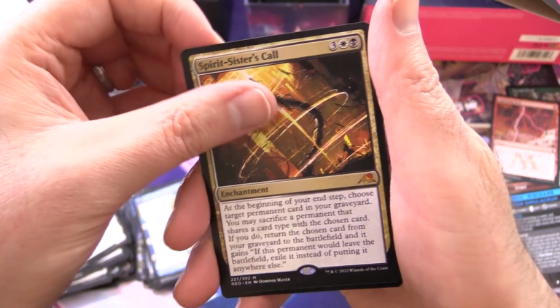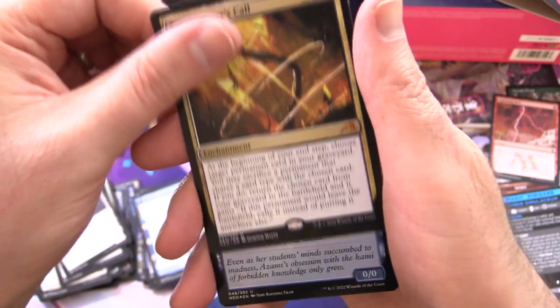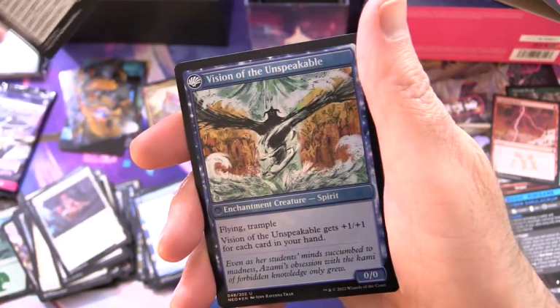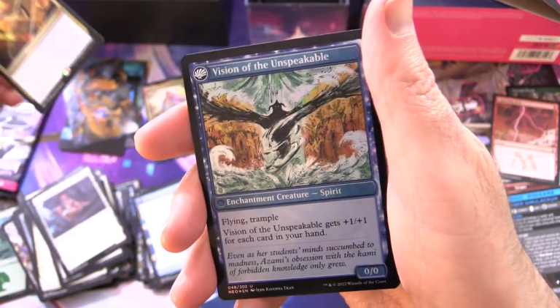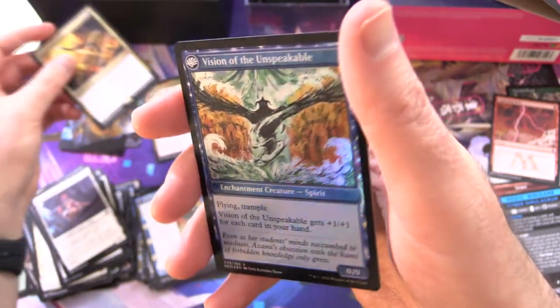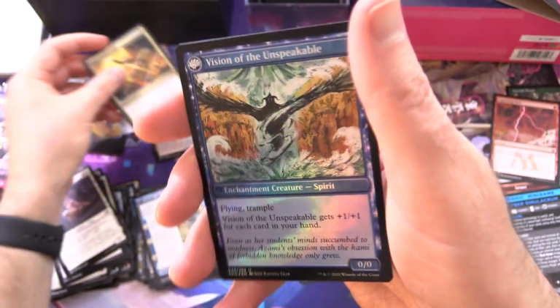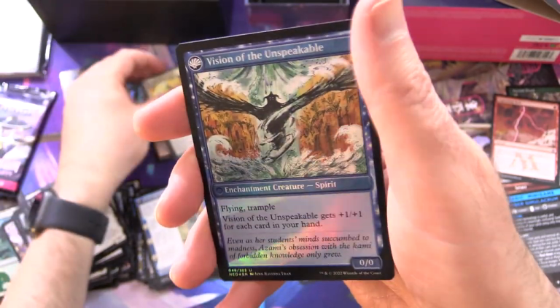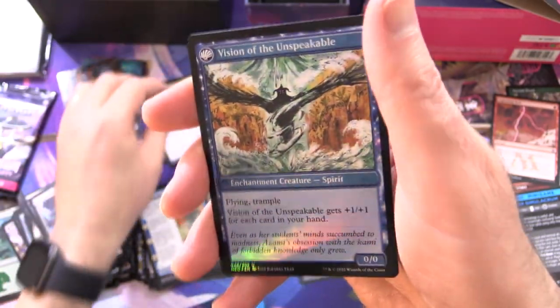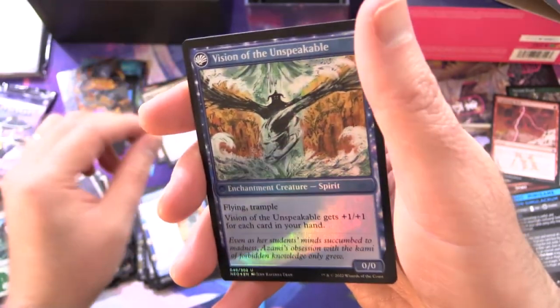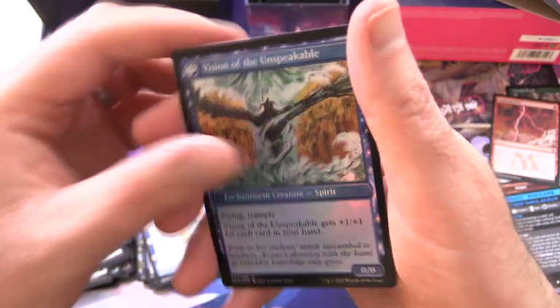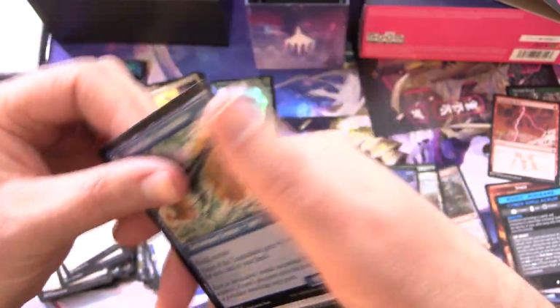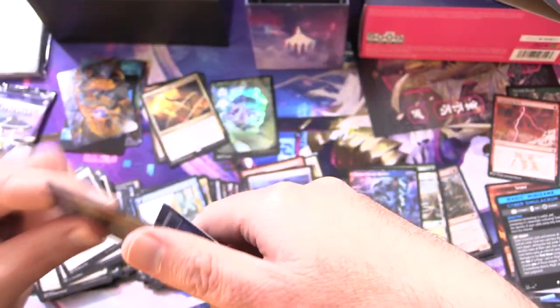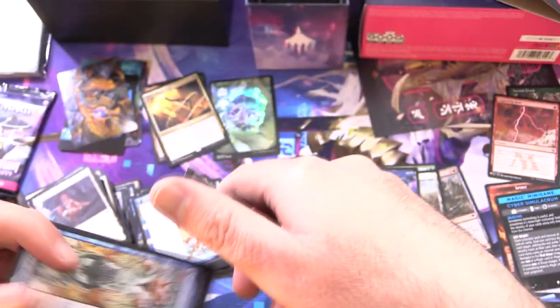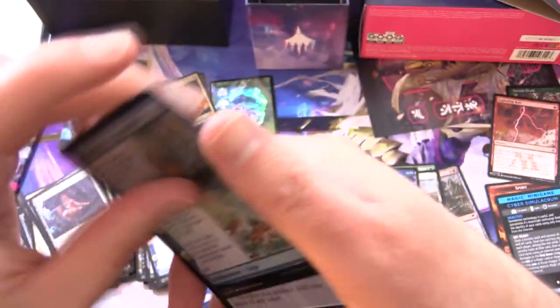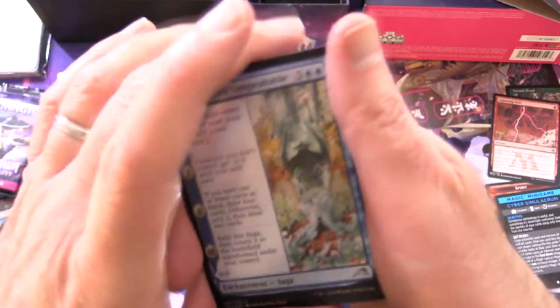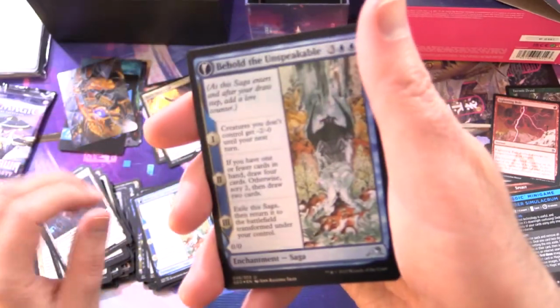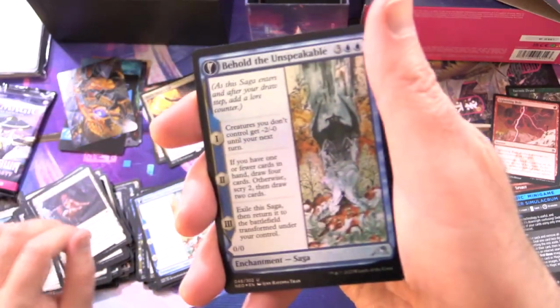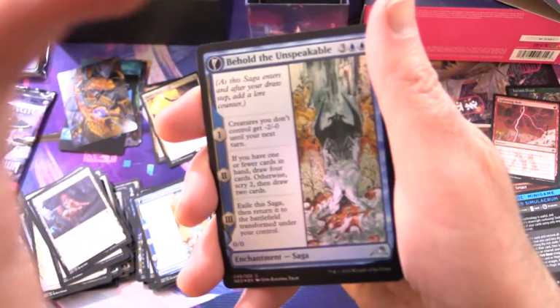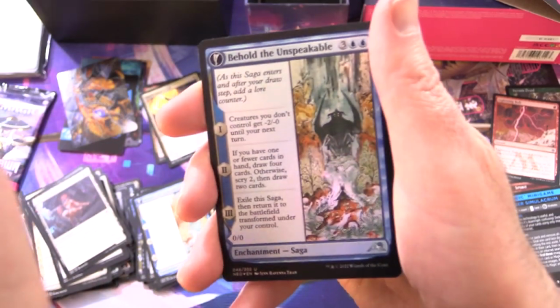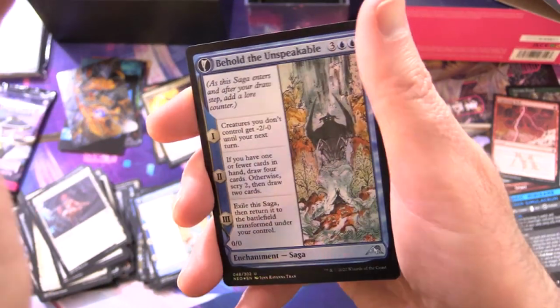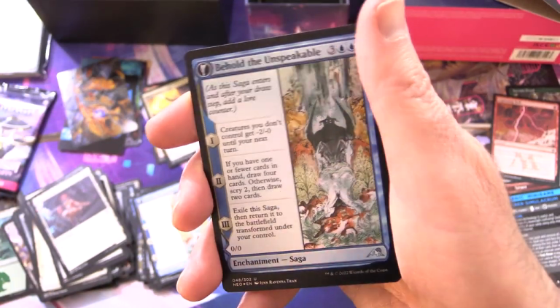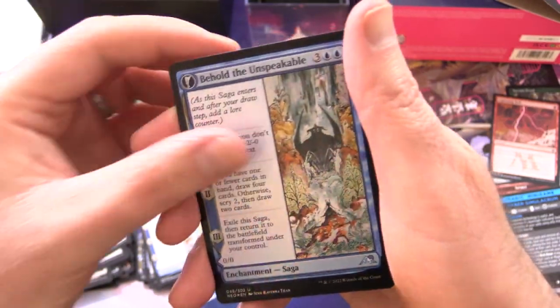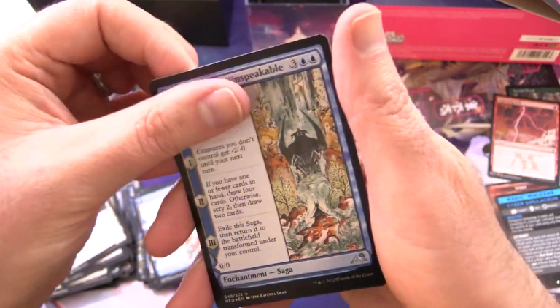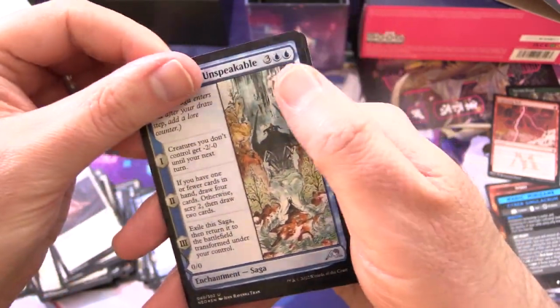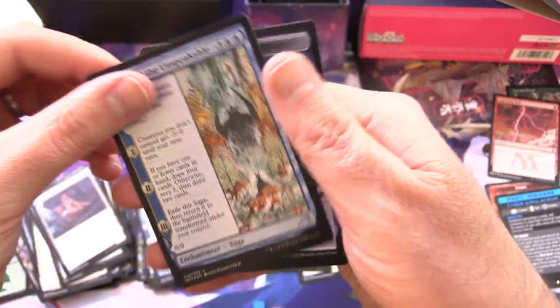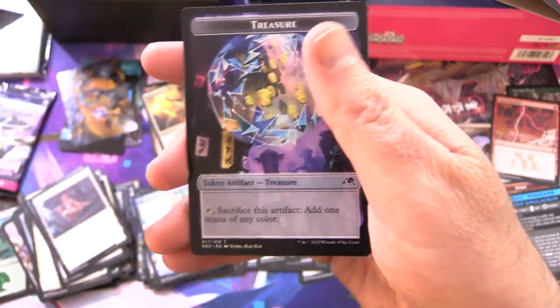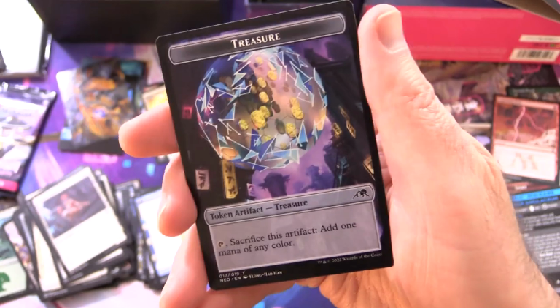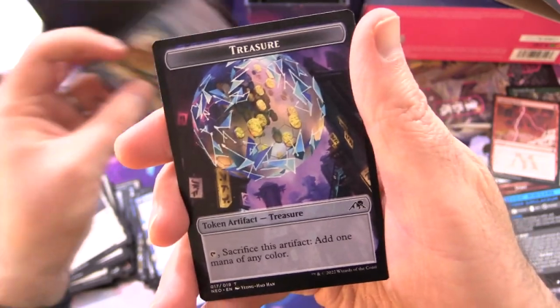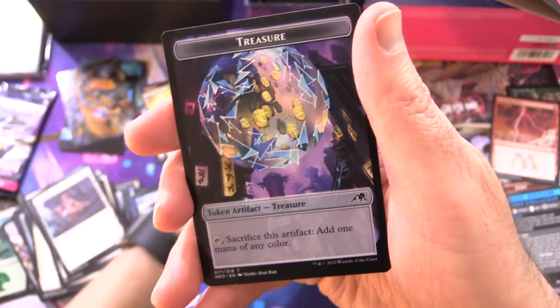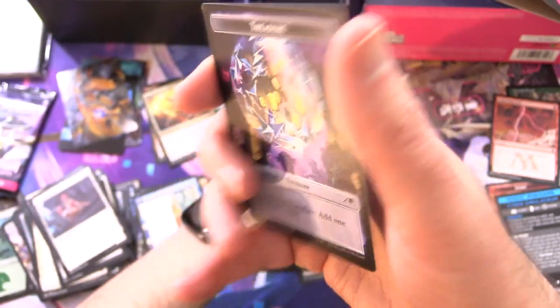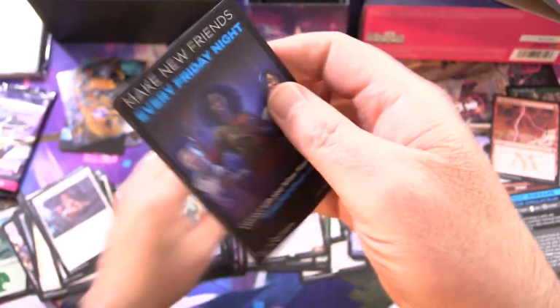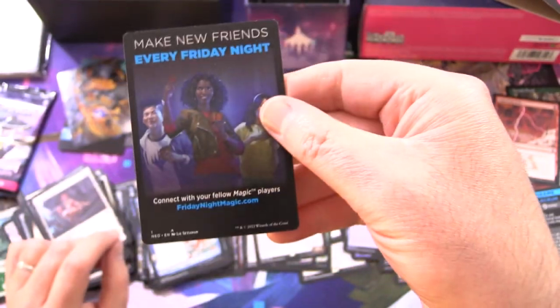Two Mythics! Foil Vision of the Unspeakable — let's see the shiny goodness on the other side. There it is — Behold the Unspeakable. And a Treasure Token.